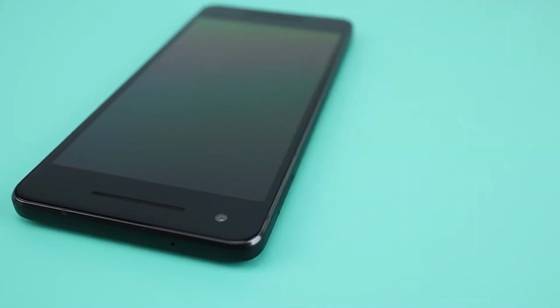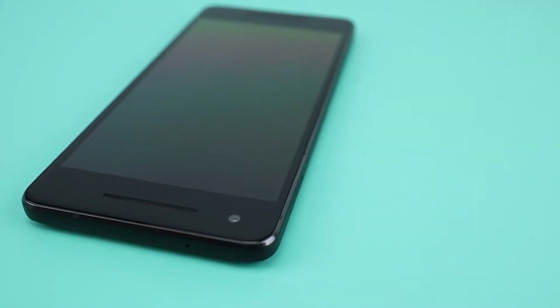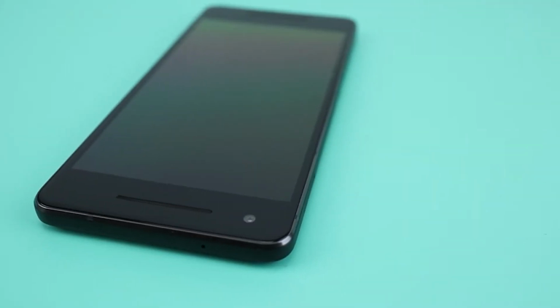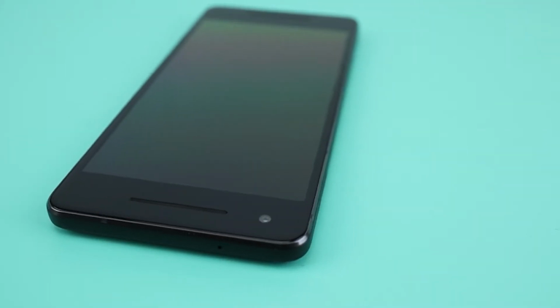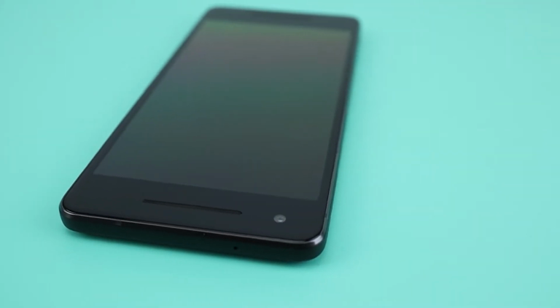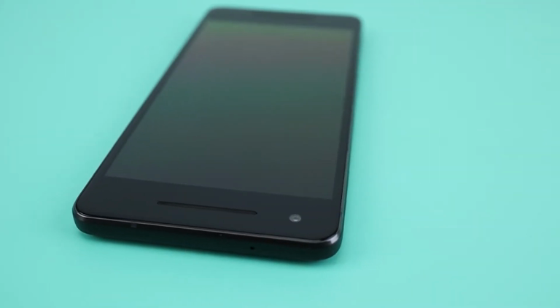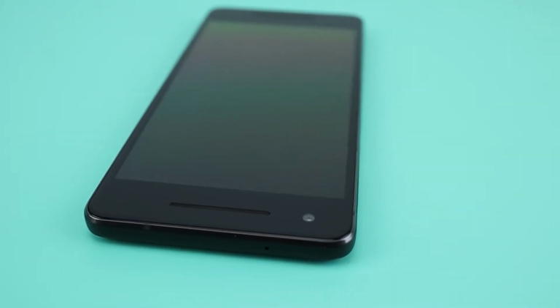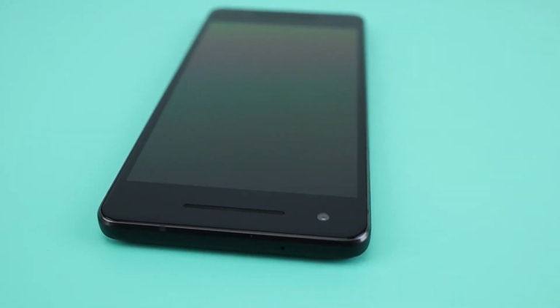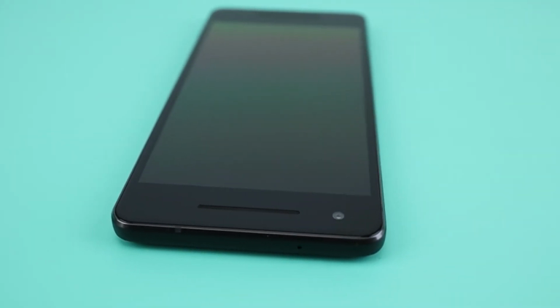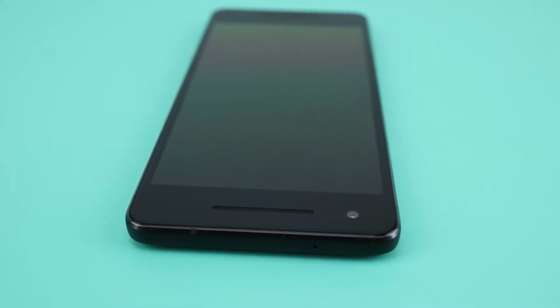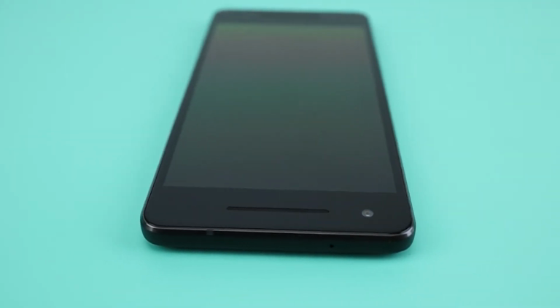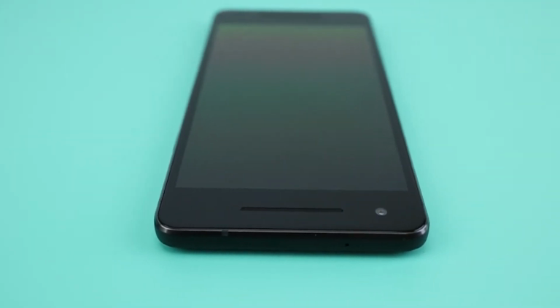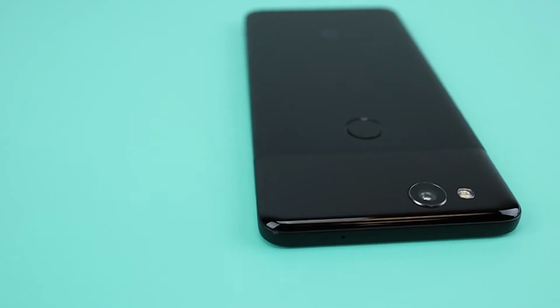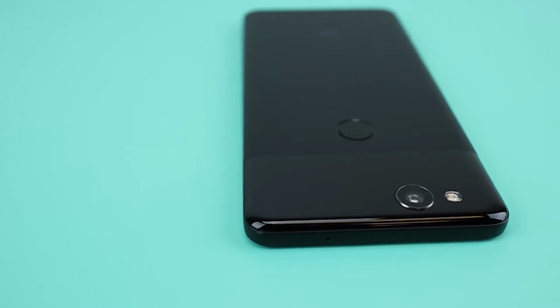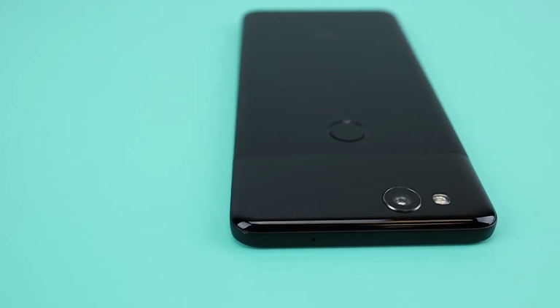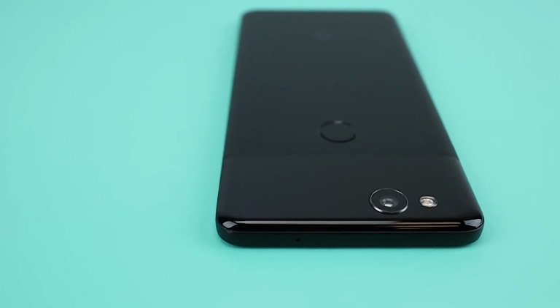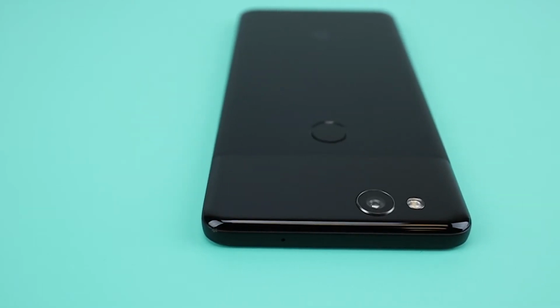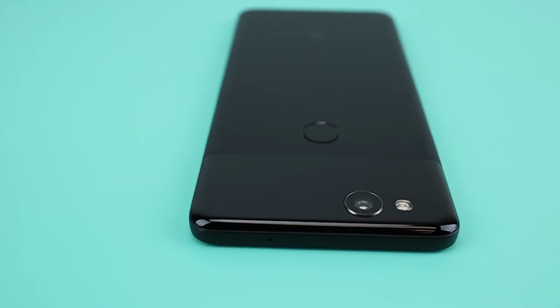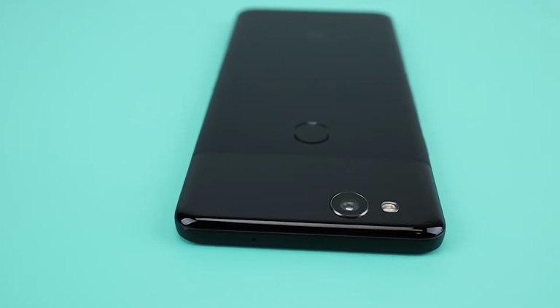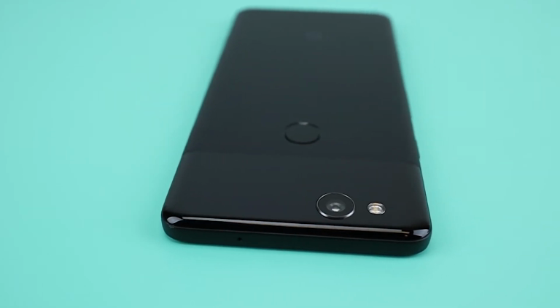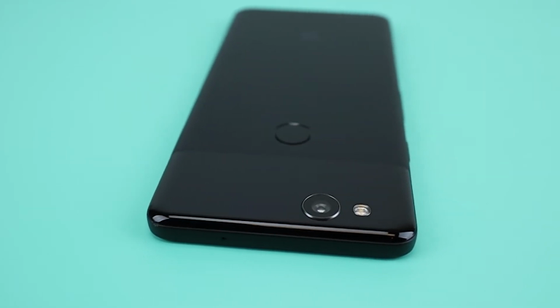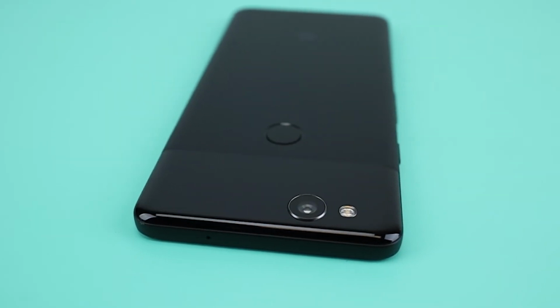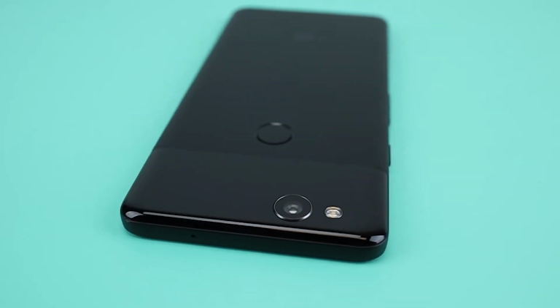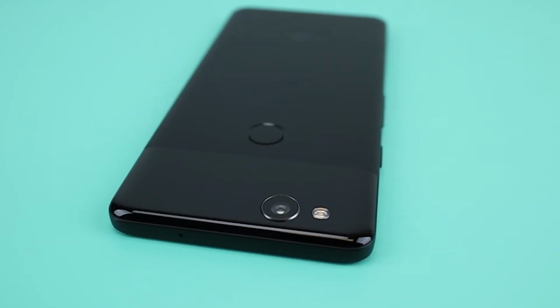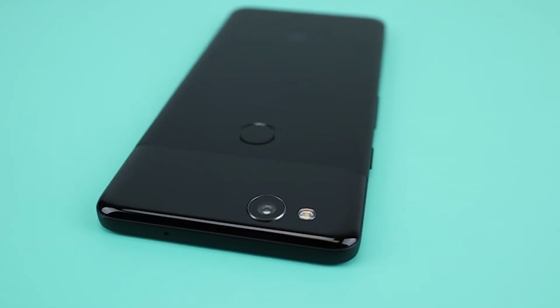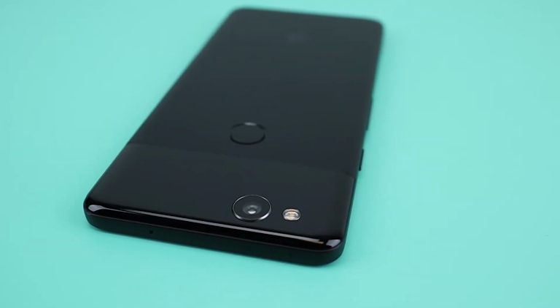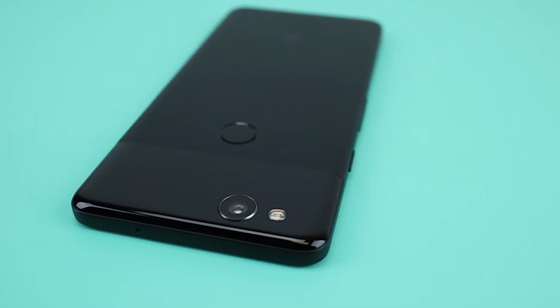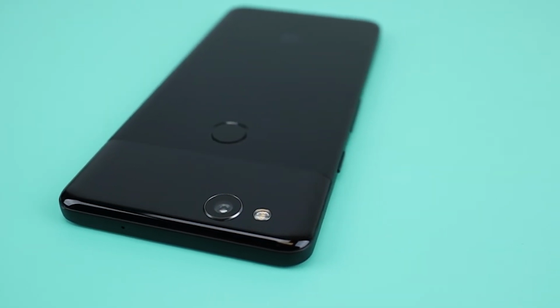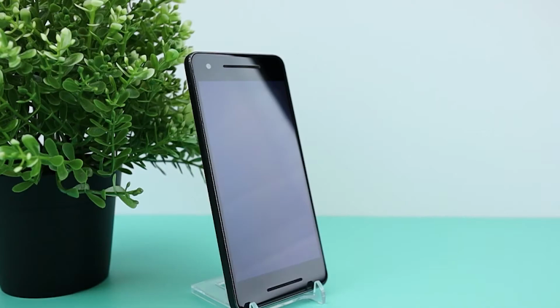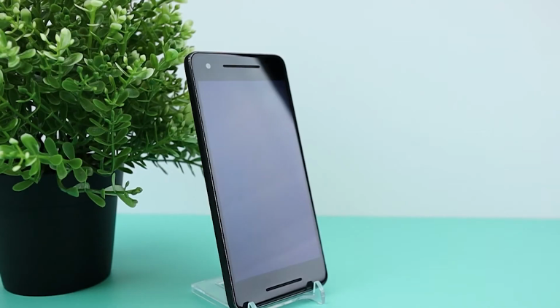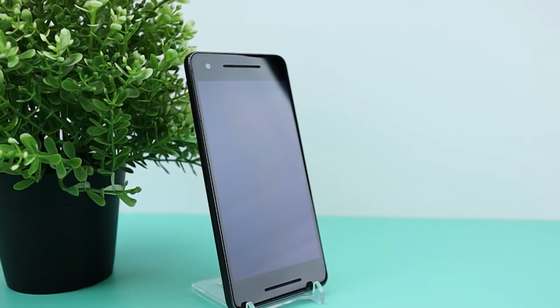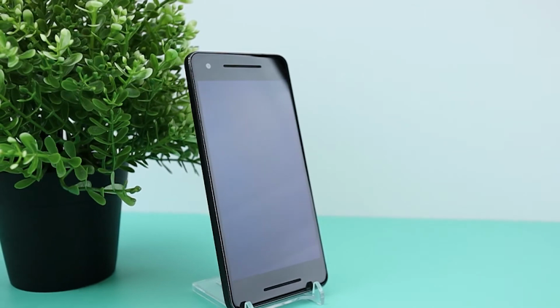There you have it, a completely restored Google Pixel 2. Thanks for watching. I hope you enjoyed this video. Please hit the like button and subscribe for more videos like this.